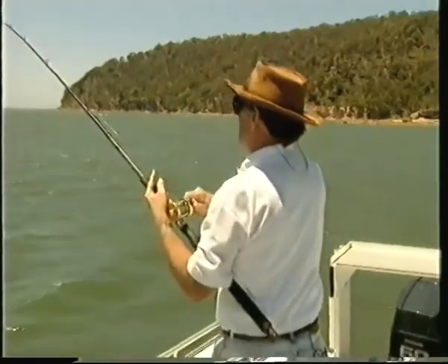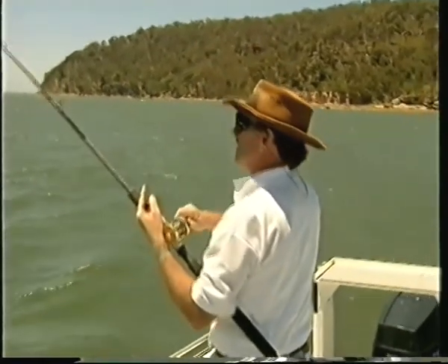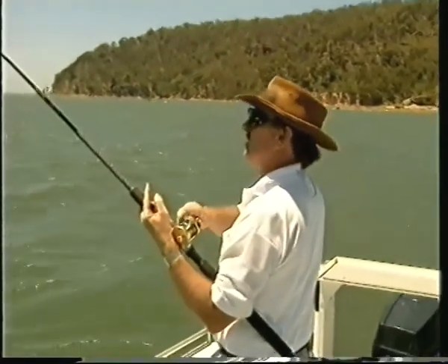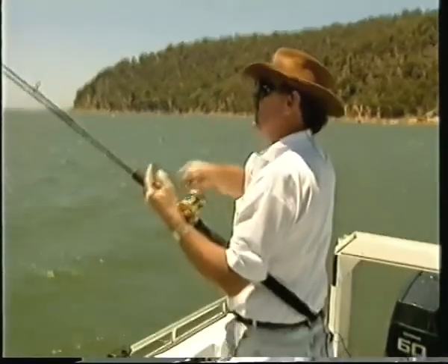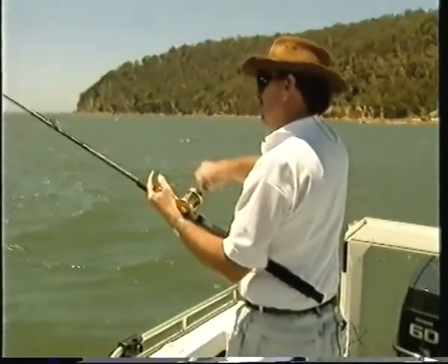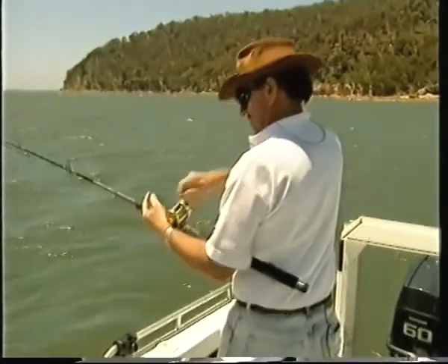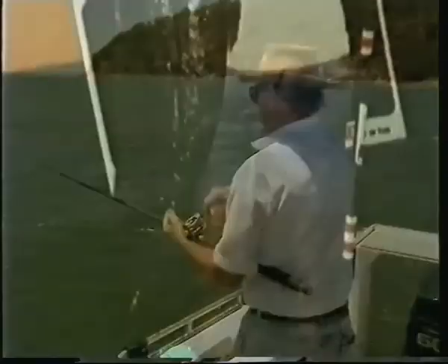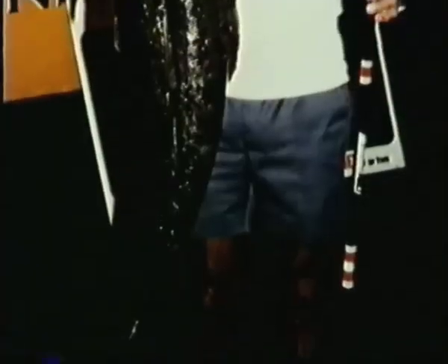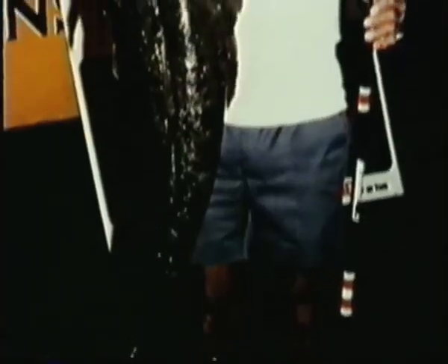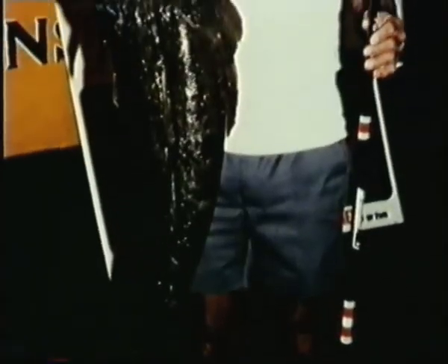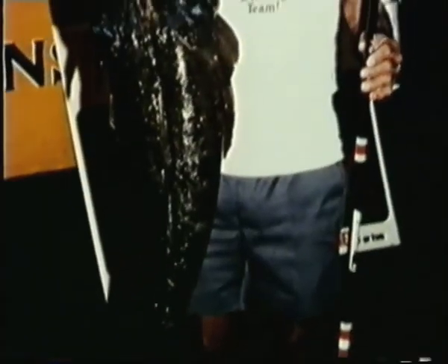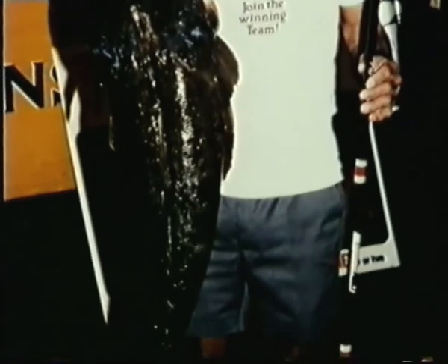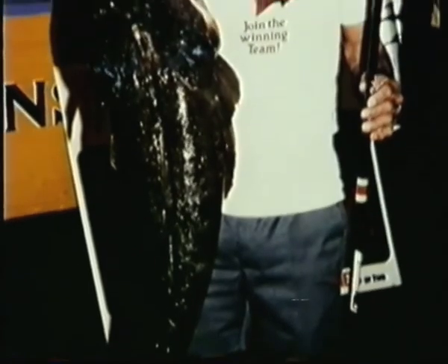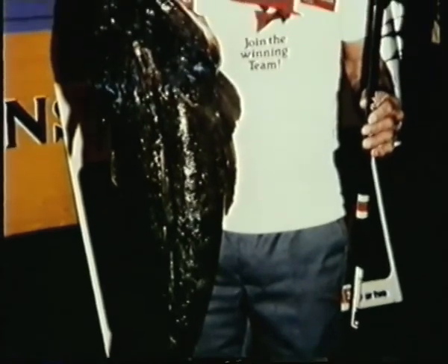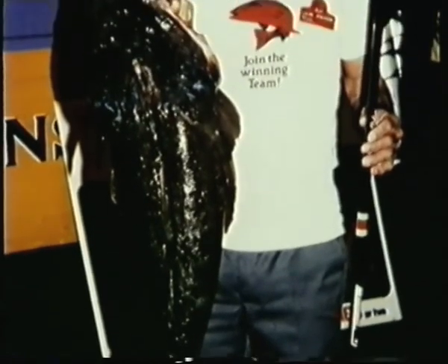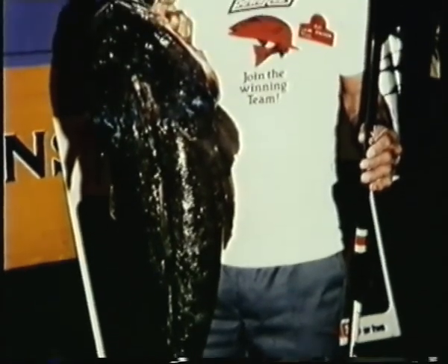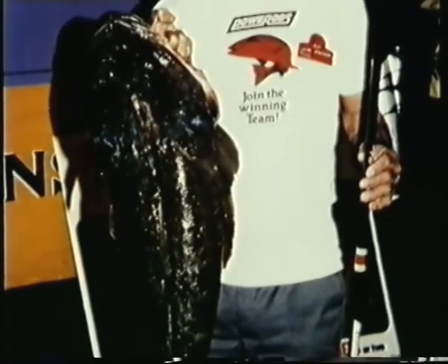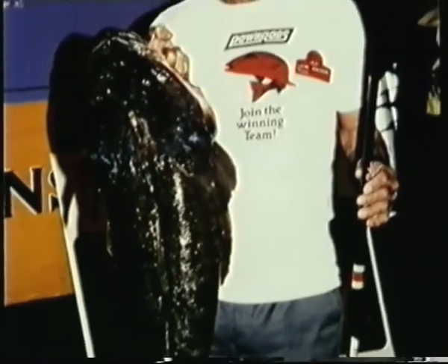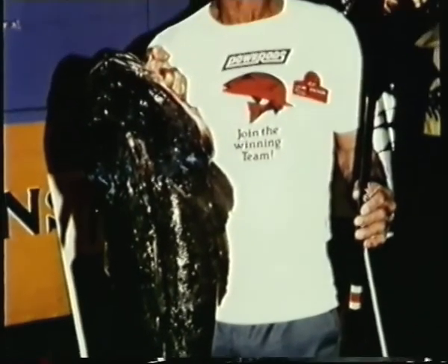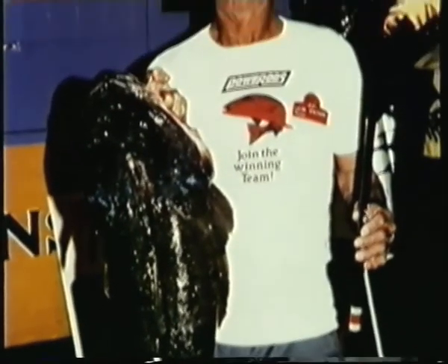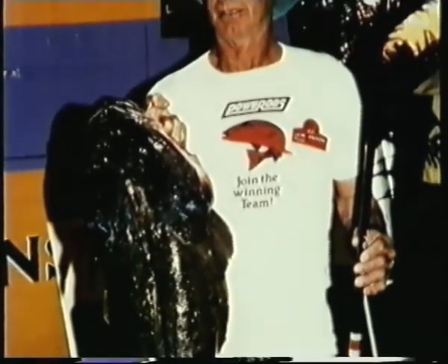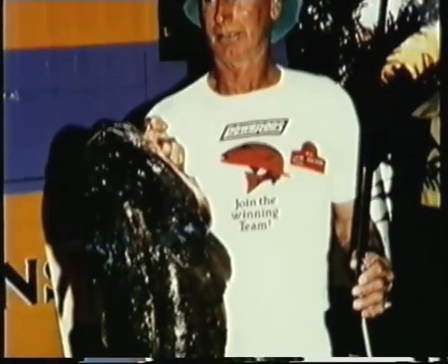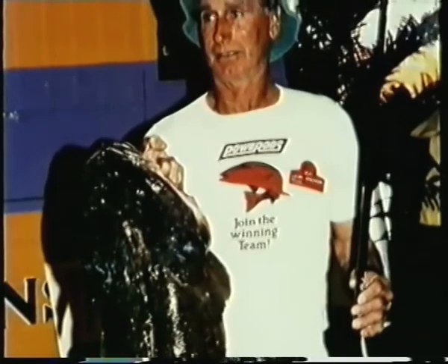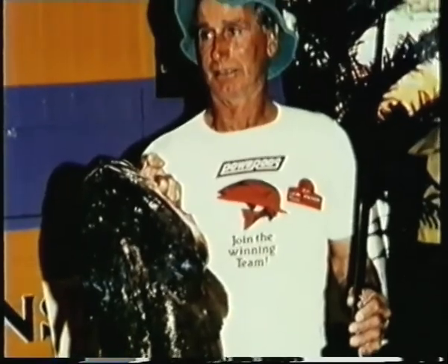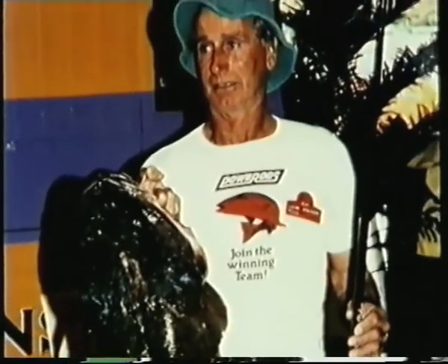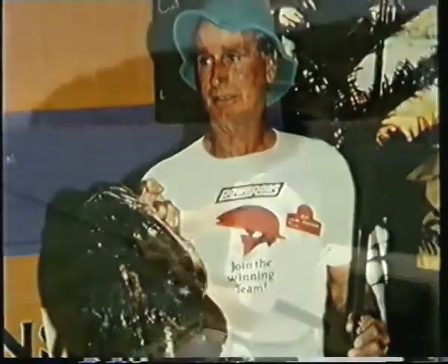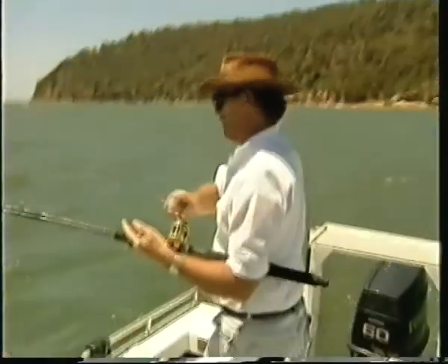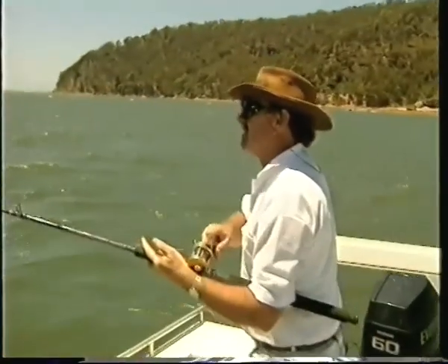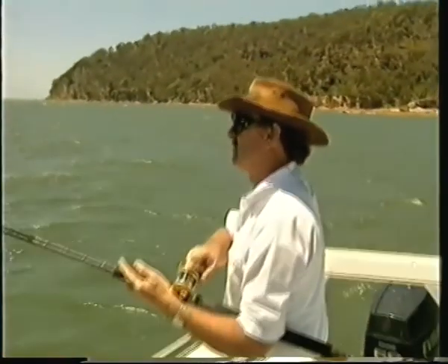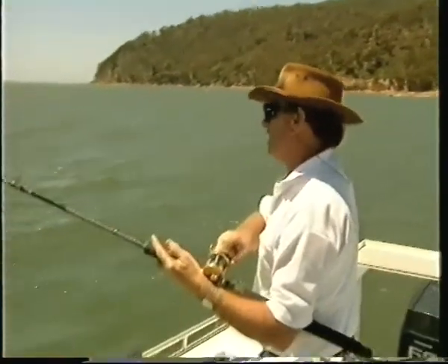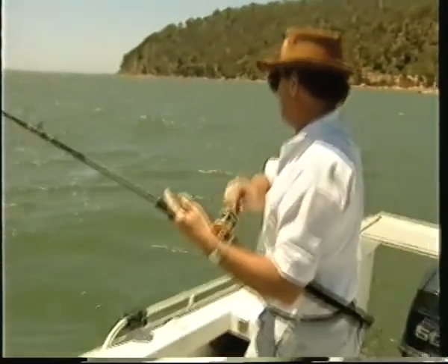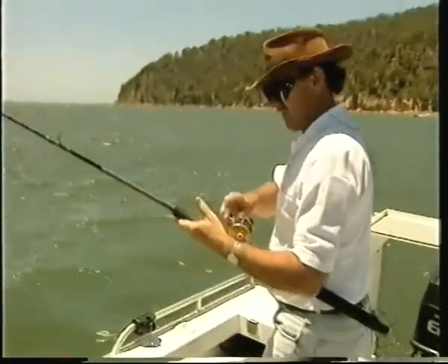These are the big dusky flathead we're talking about, of course. The estuary flathead grows up to about 10 kilo according to the state records, but I know there's been fish up to 15 kilo reported.